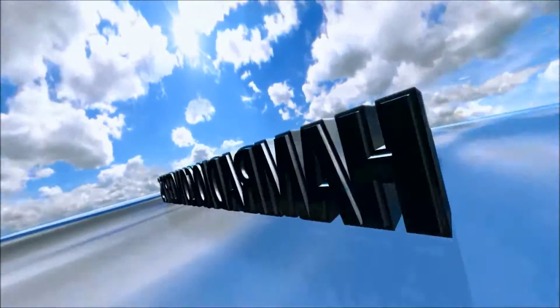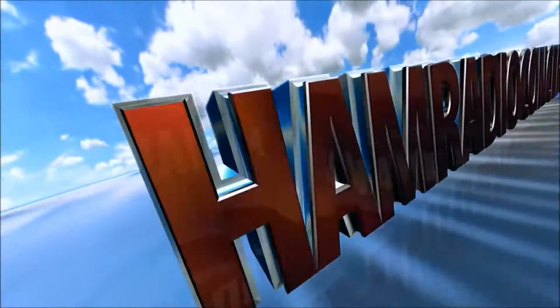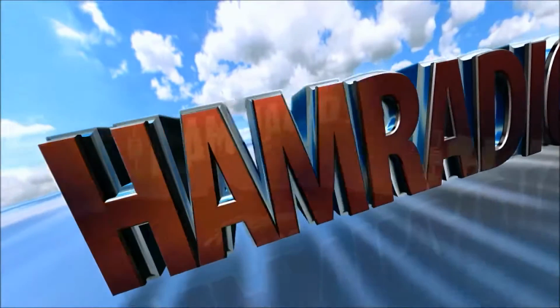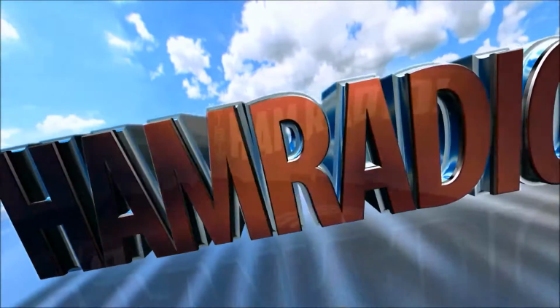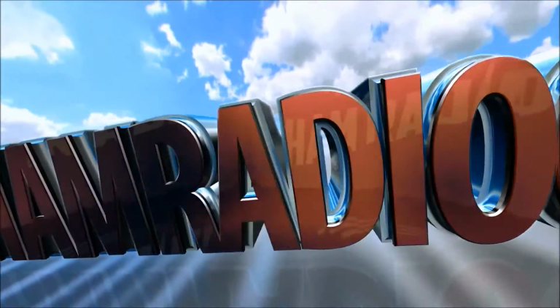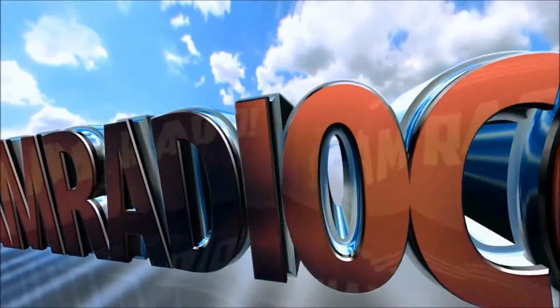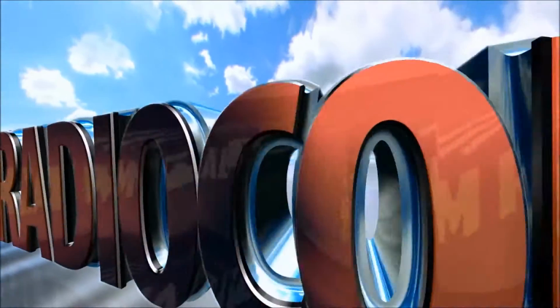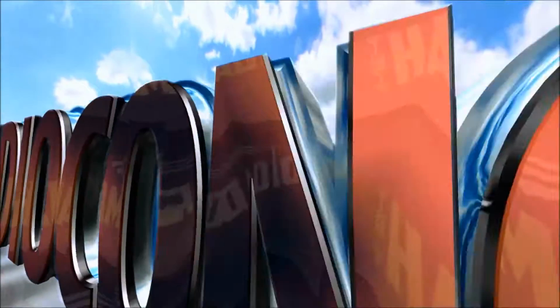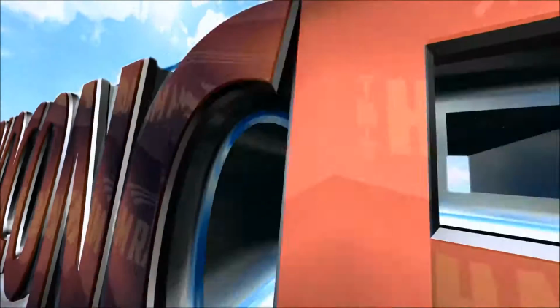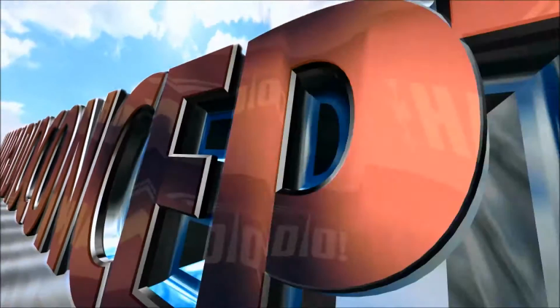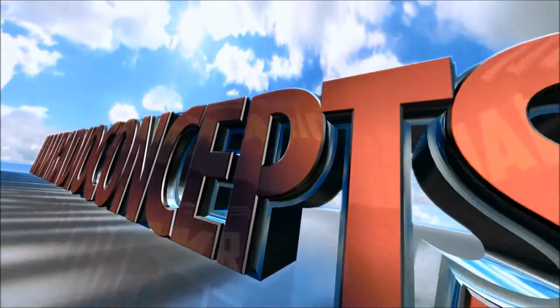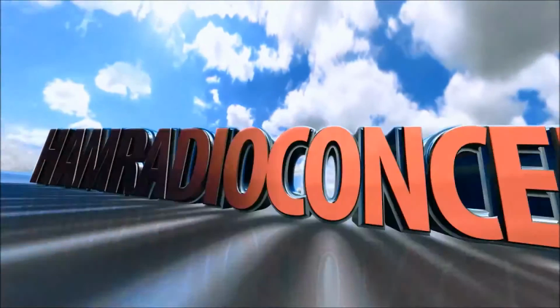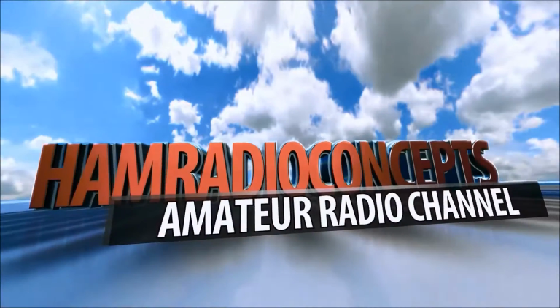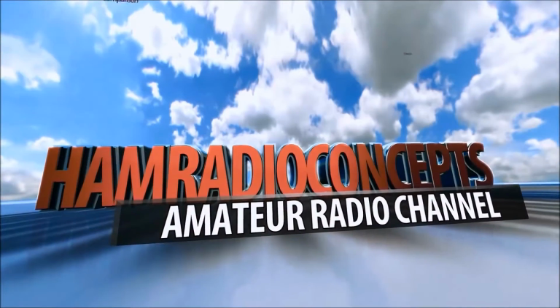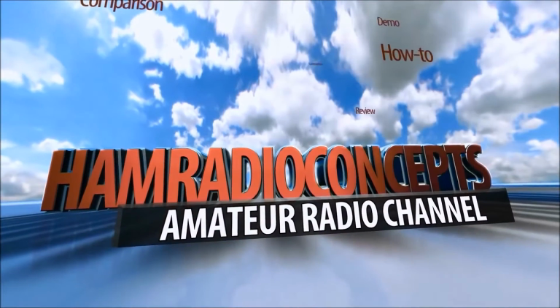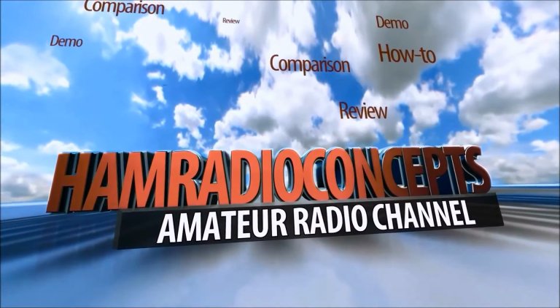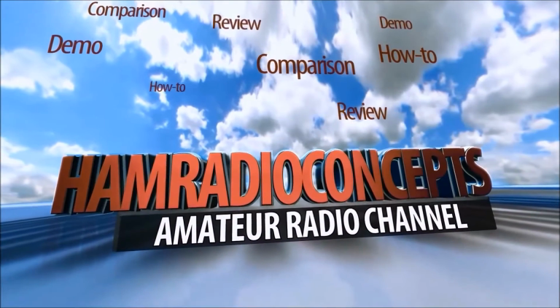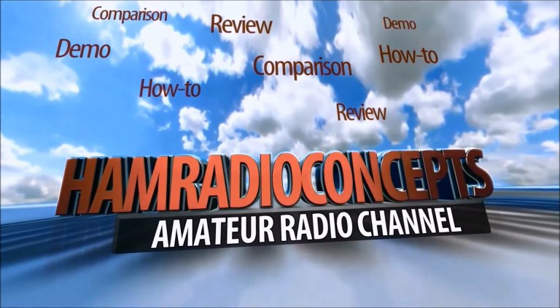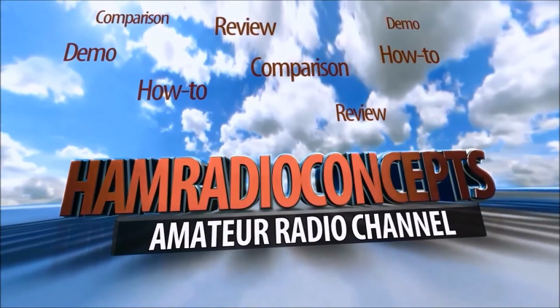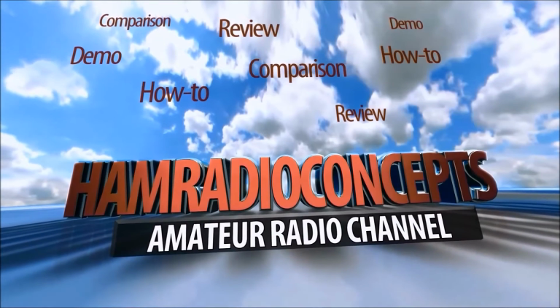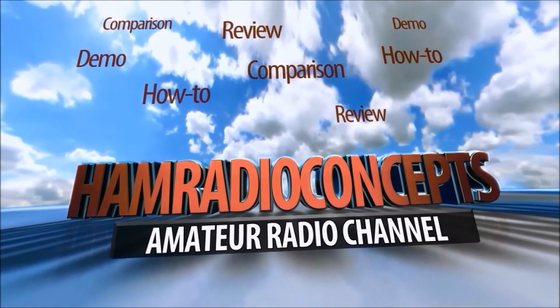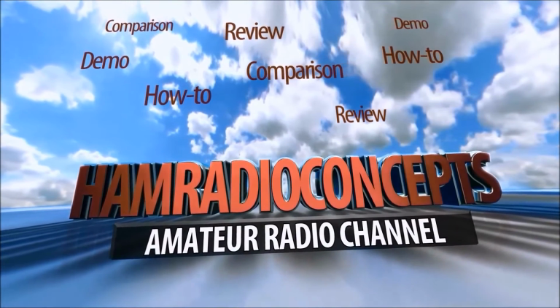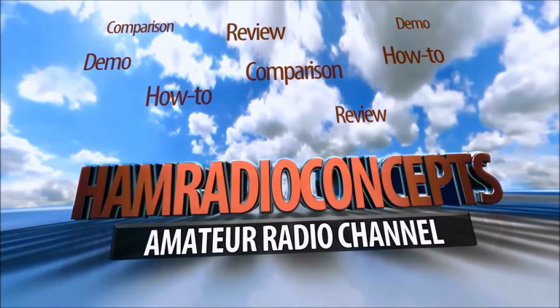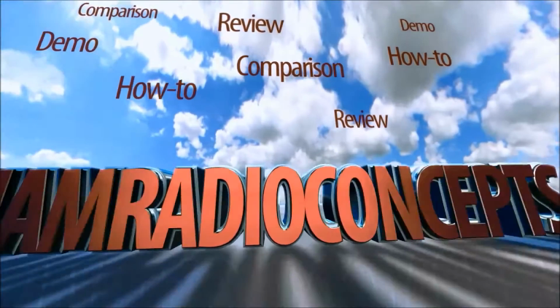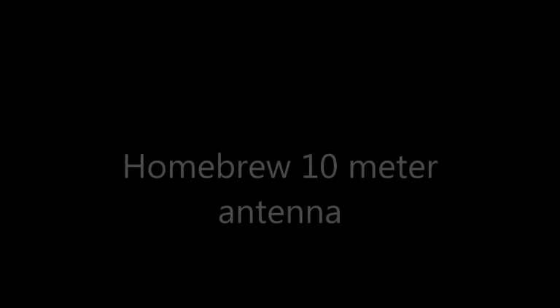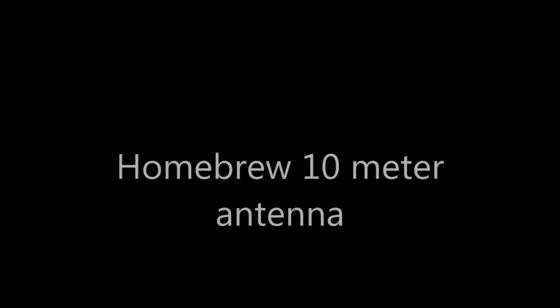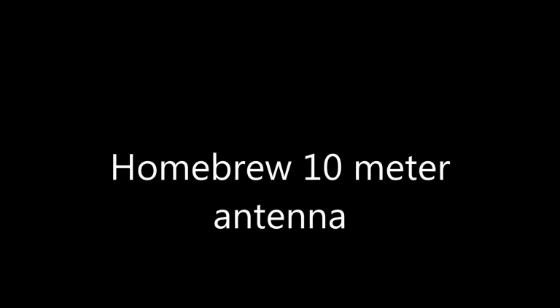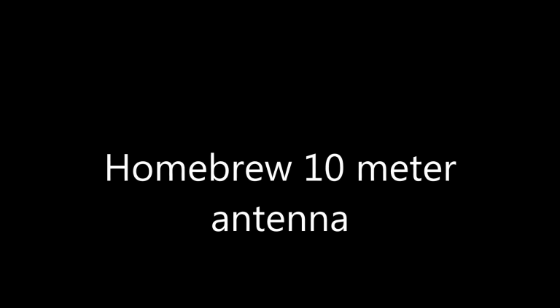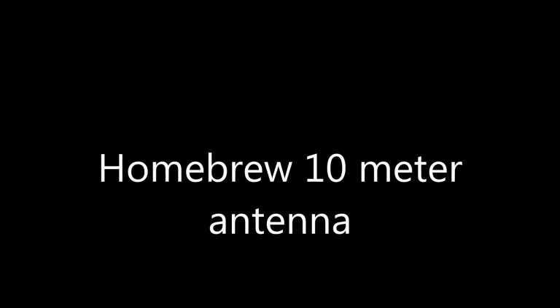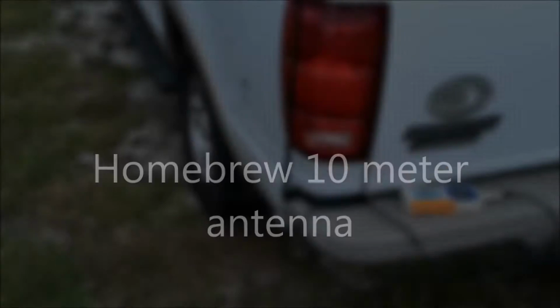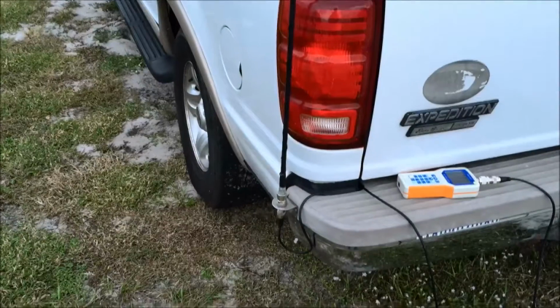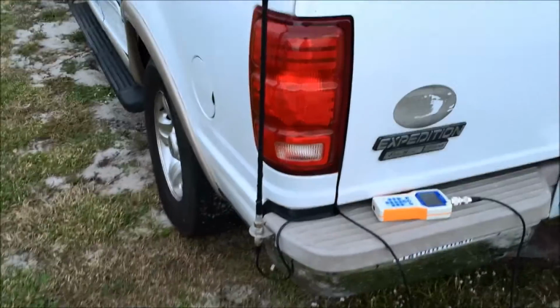CQ CQ from KJ4YZI, coming to you from the beautiful Treasure Coast of Florida. You're watching Ham Radio Concepts. Hey guys, Eric here, KJ4YZI.